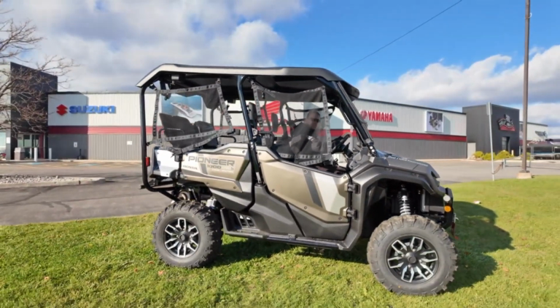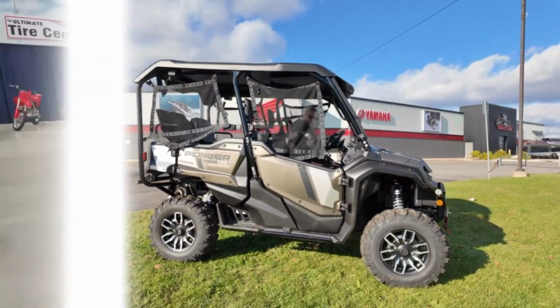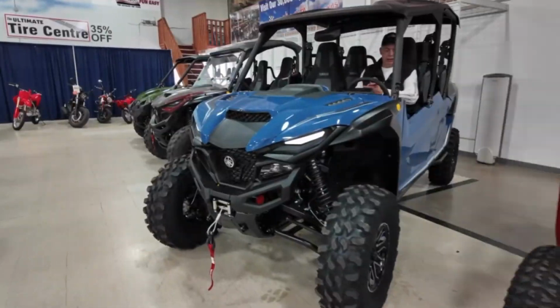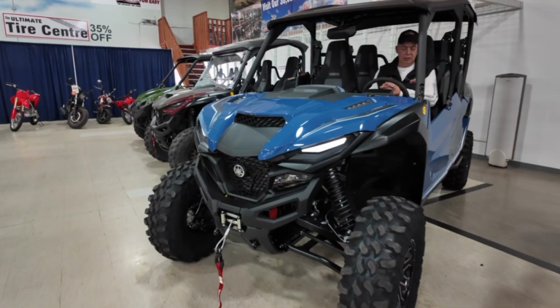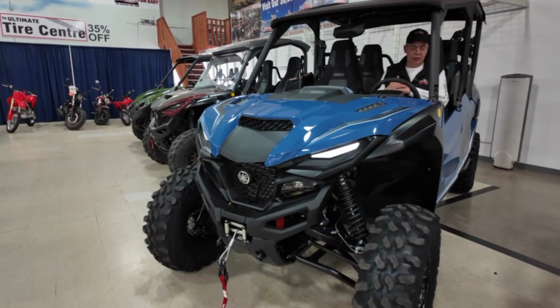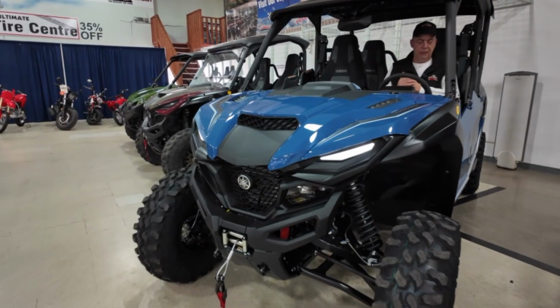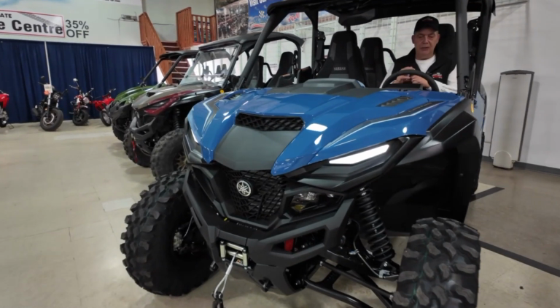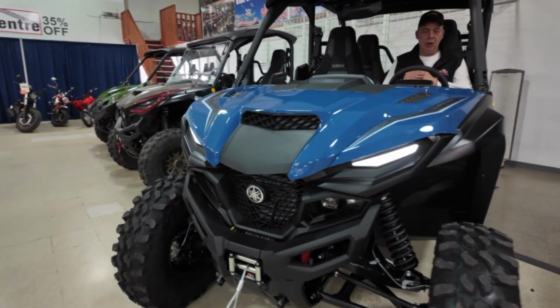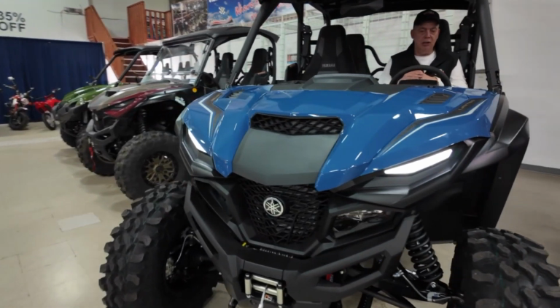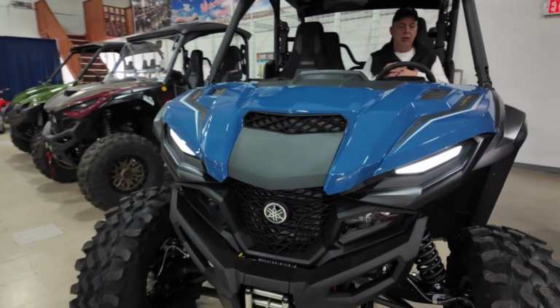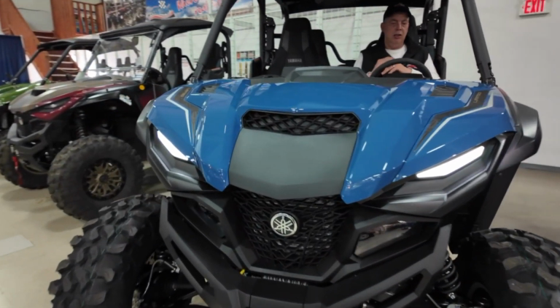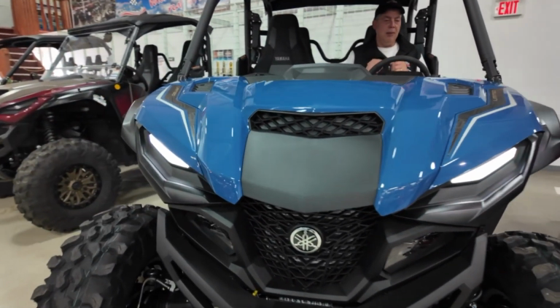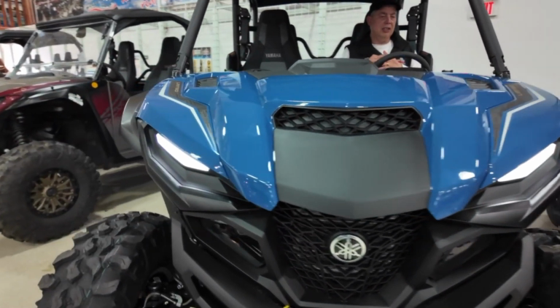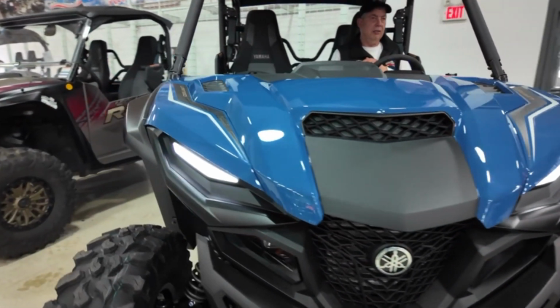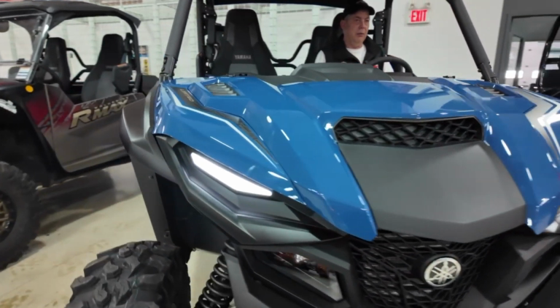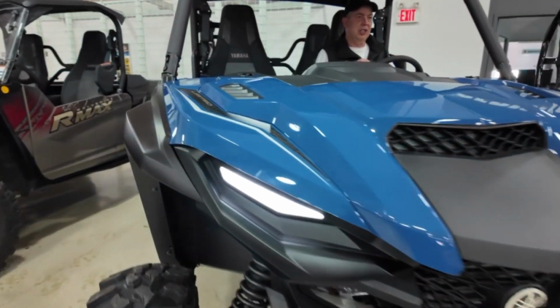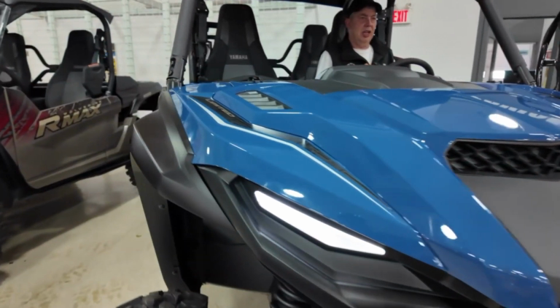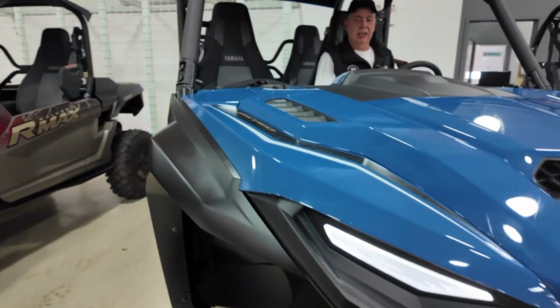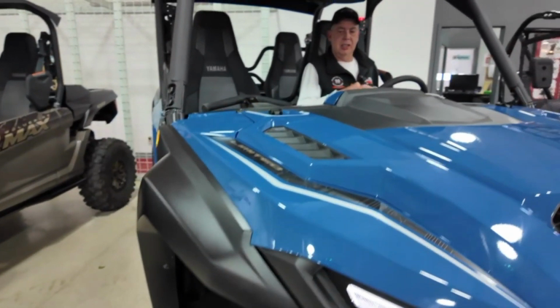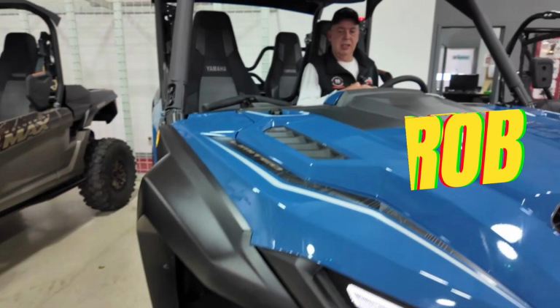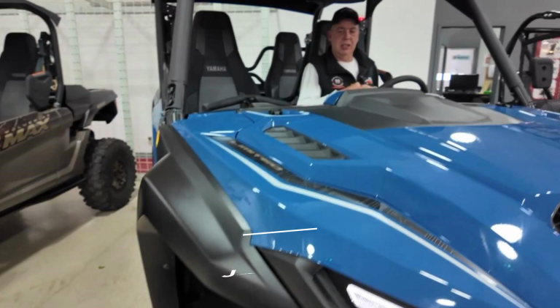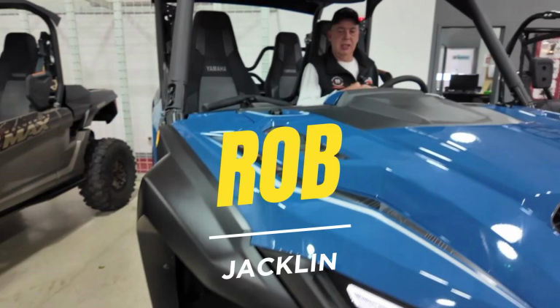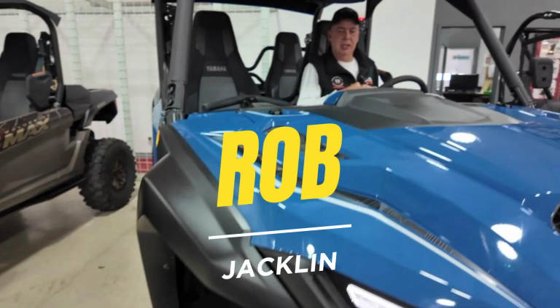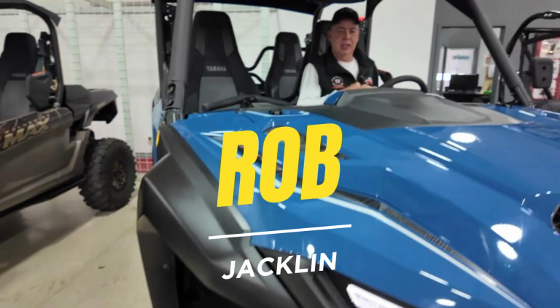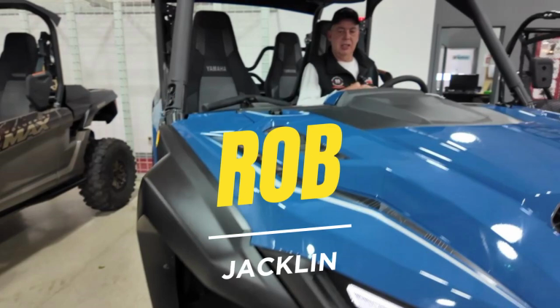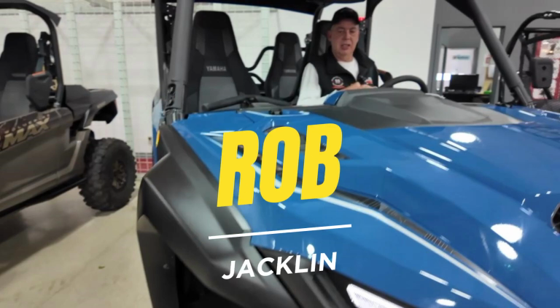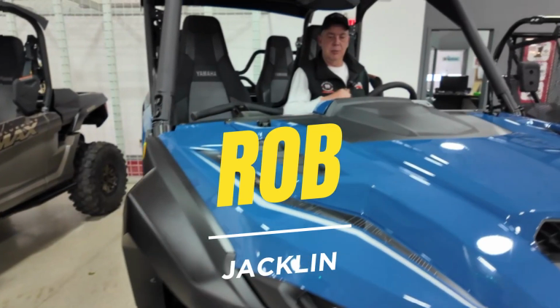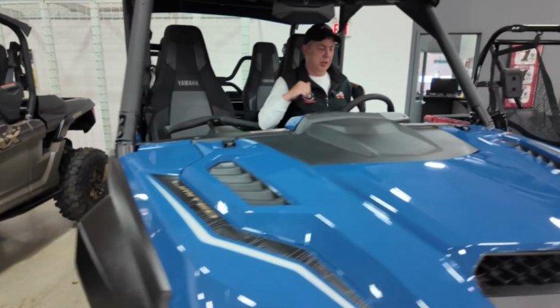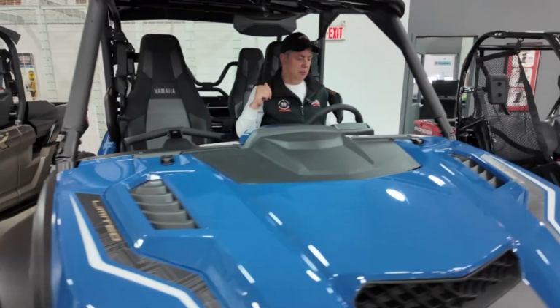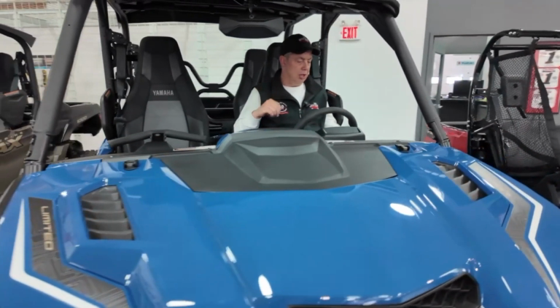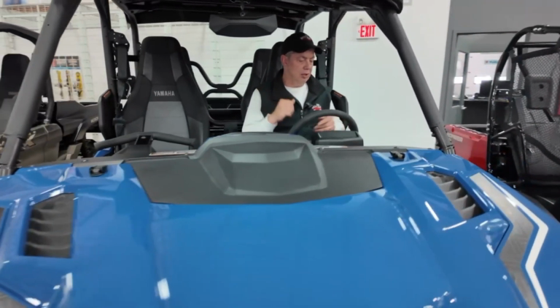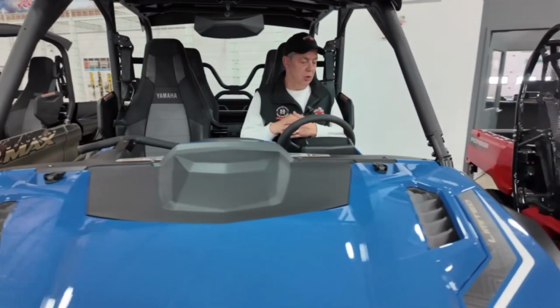Check this out — the 2025 Yamaha R-Max 4-seater LE. It comes with a dump box, turf mode,